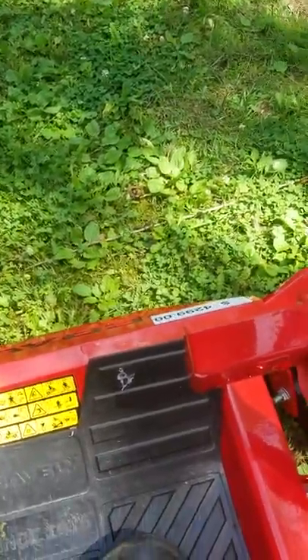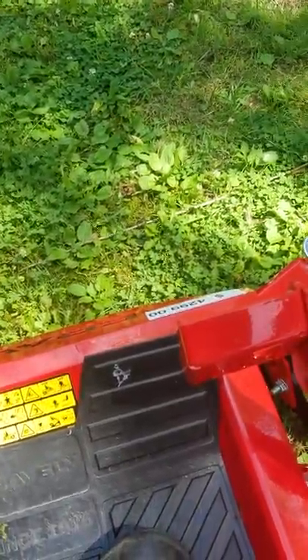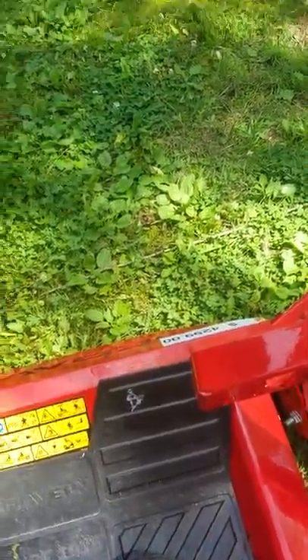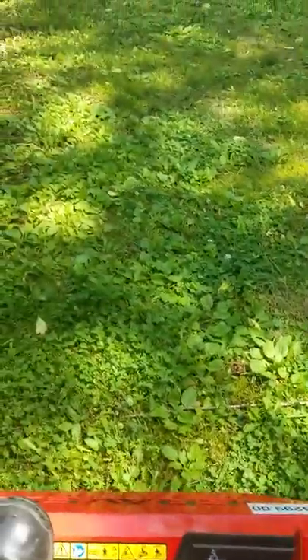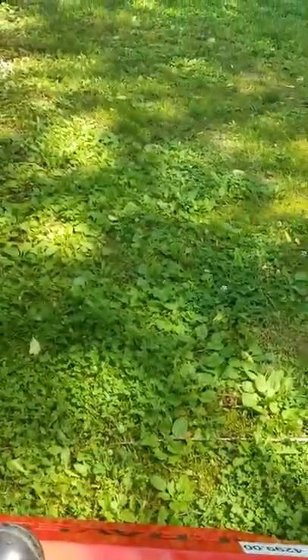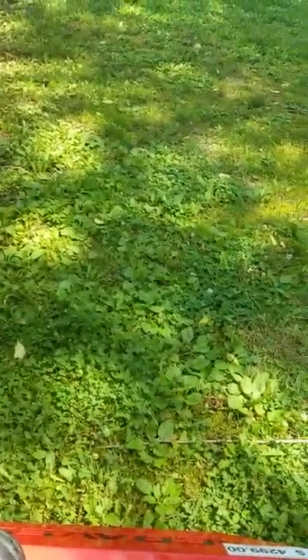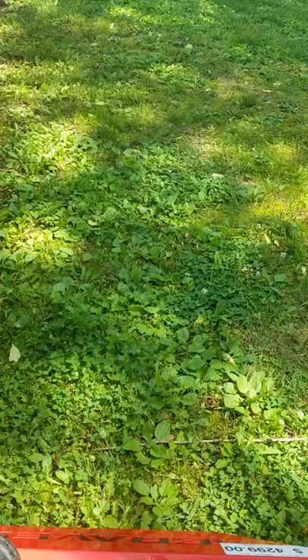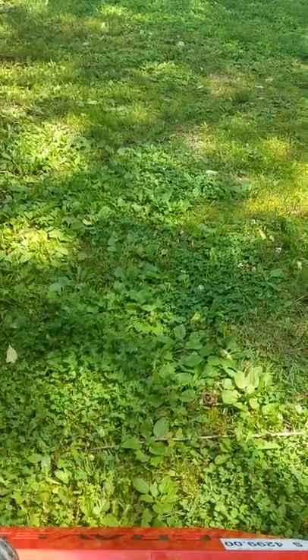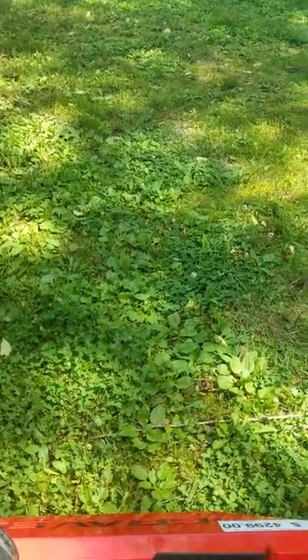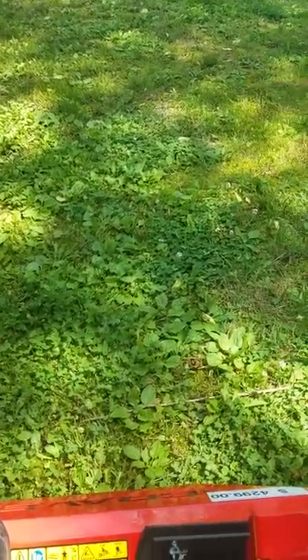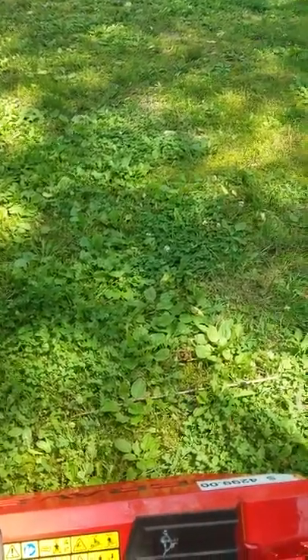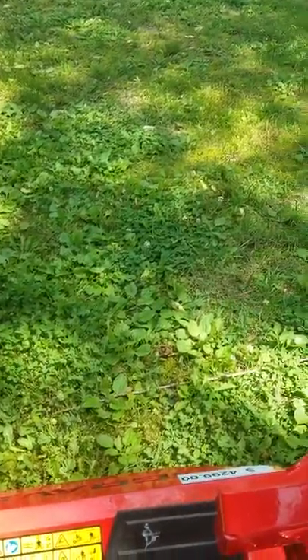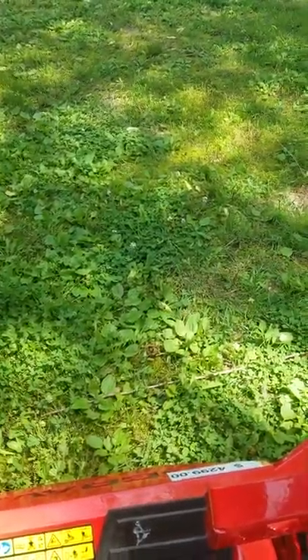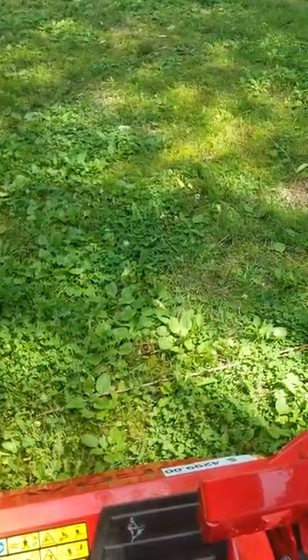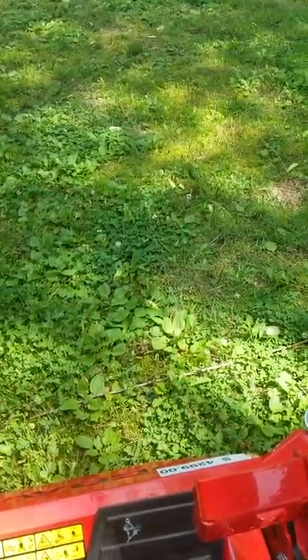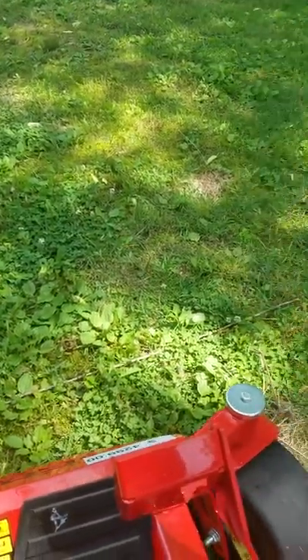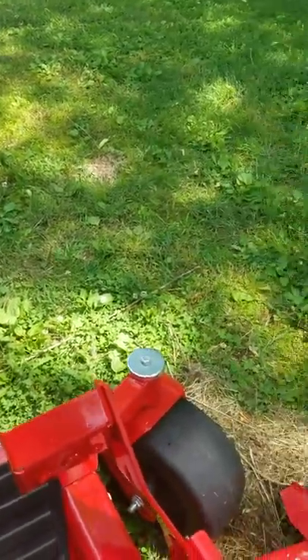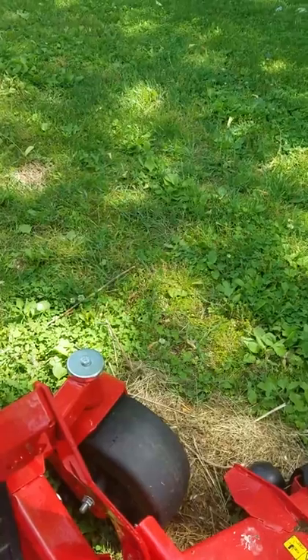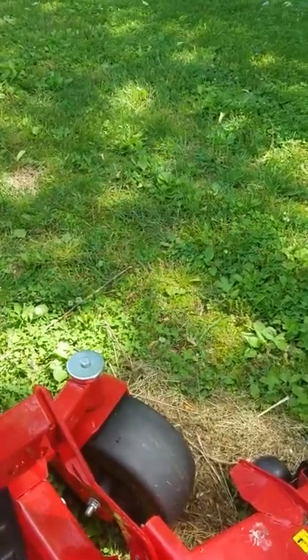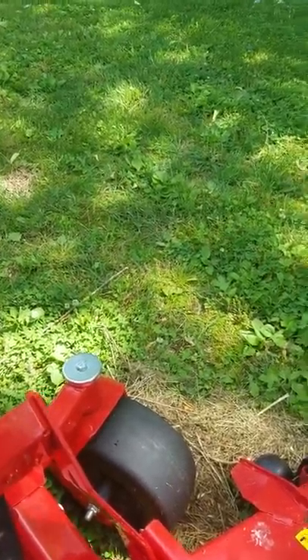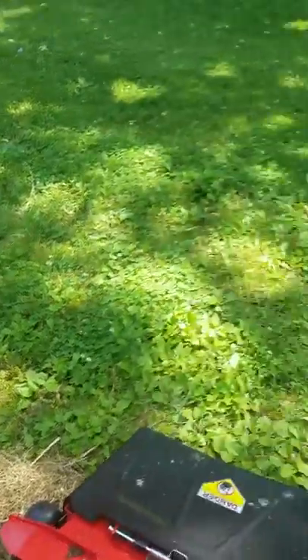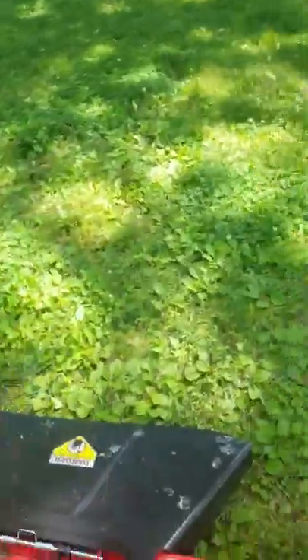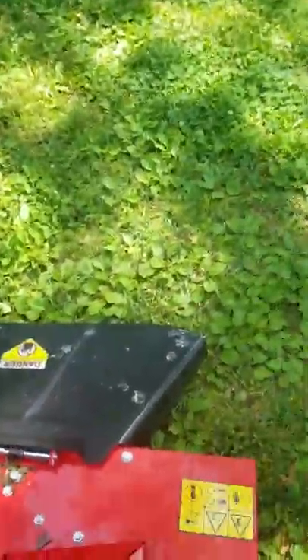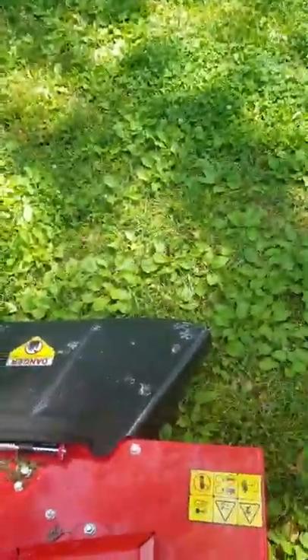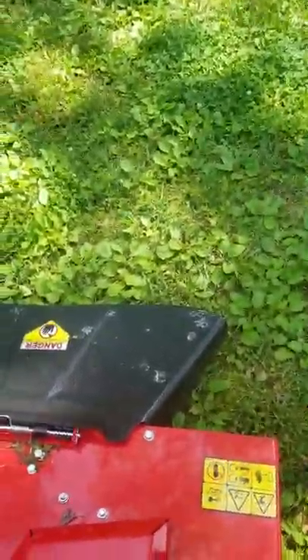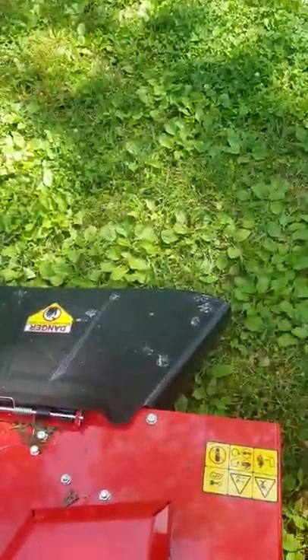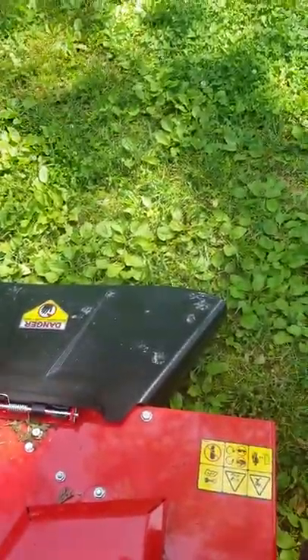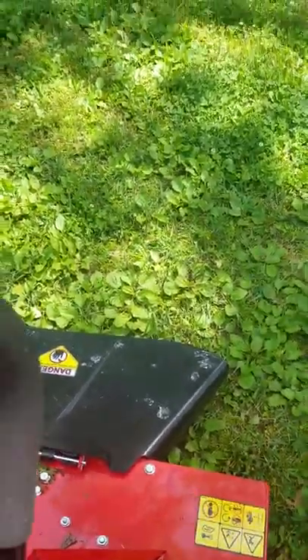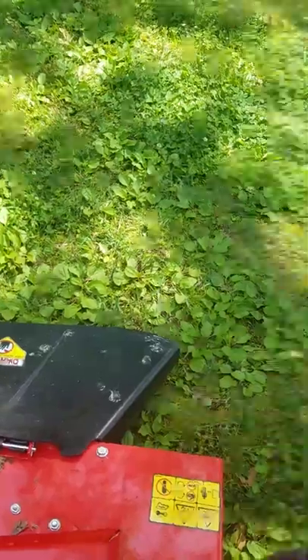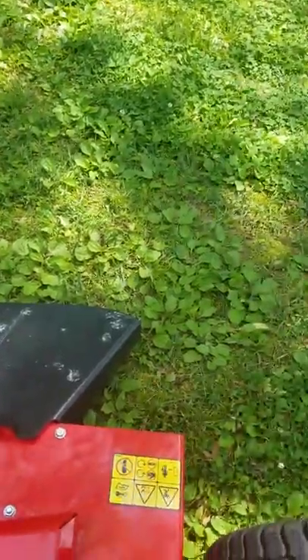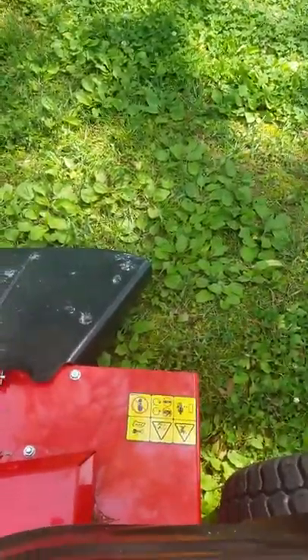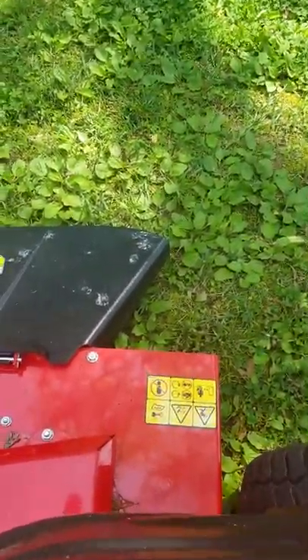I cut a path over in my side yard. I've got about three acres on the side that's just grown up with plants and trees, and I wanted to put a little path through it. So I cut through that the other day — probably not the best use of it, but it made it through.